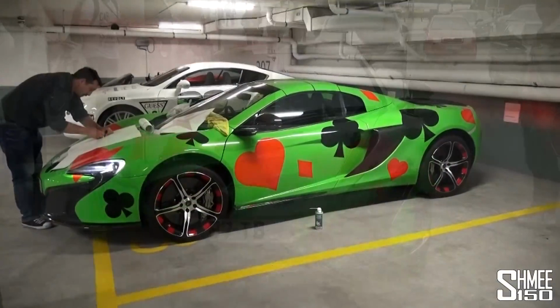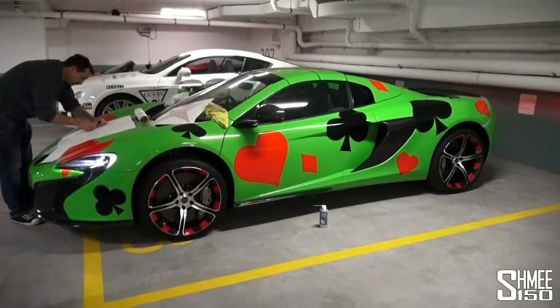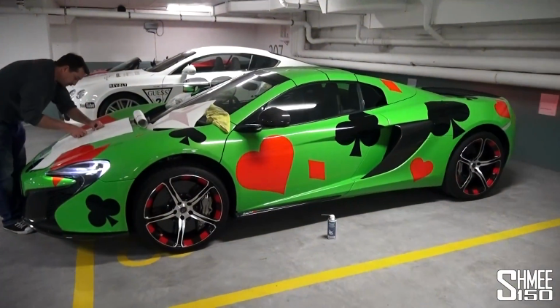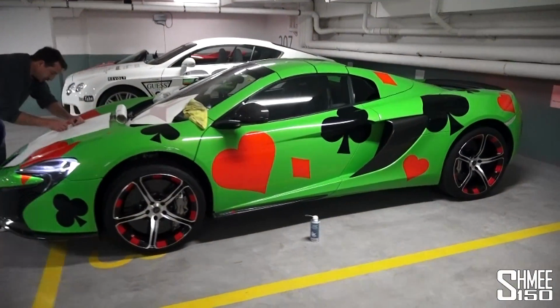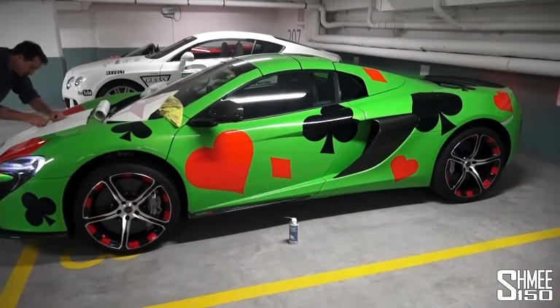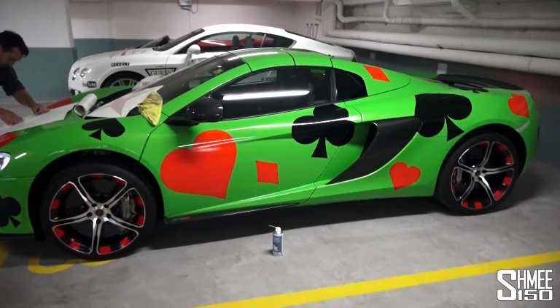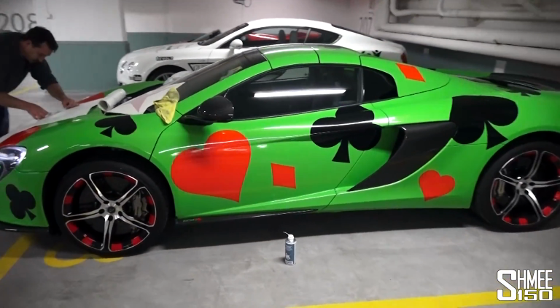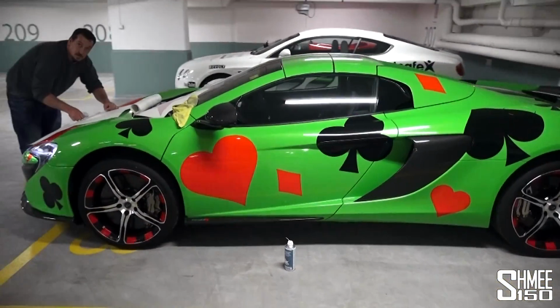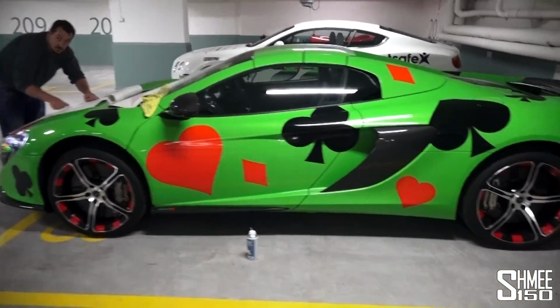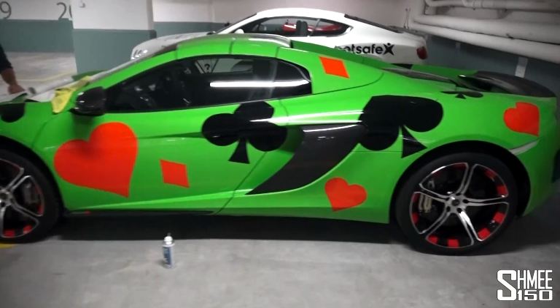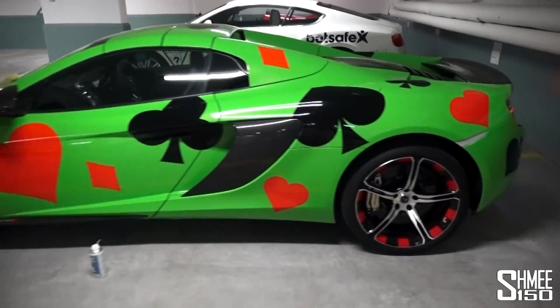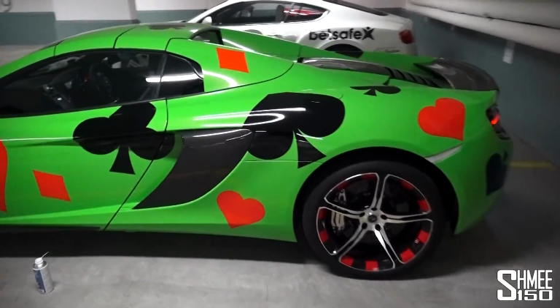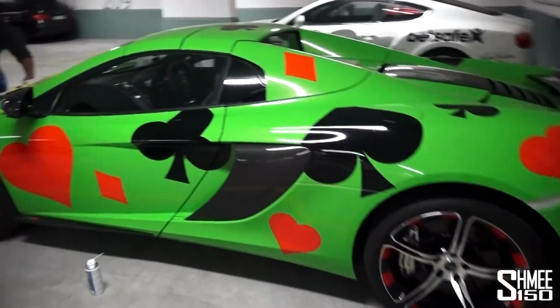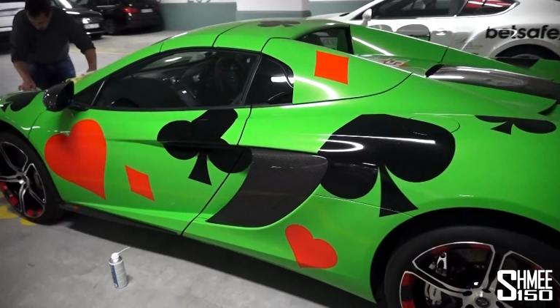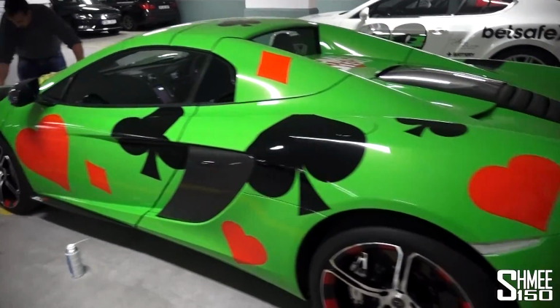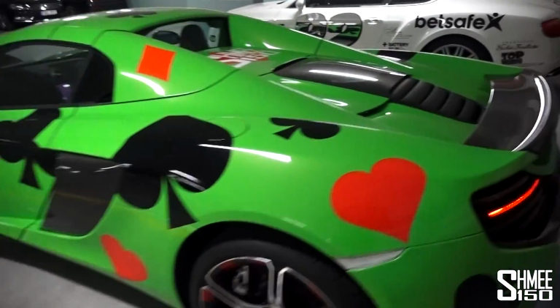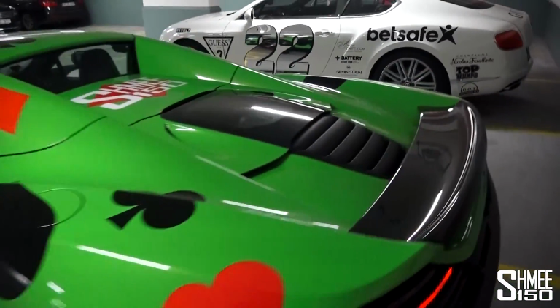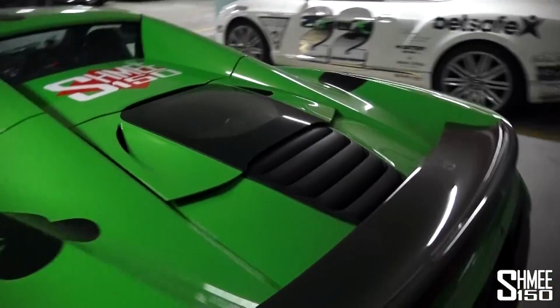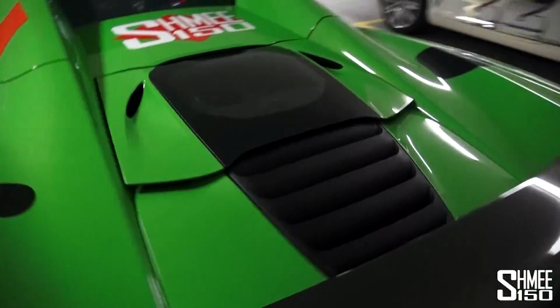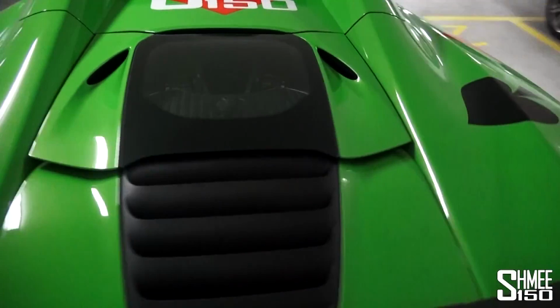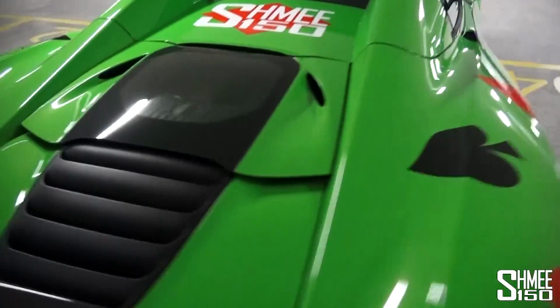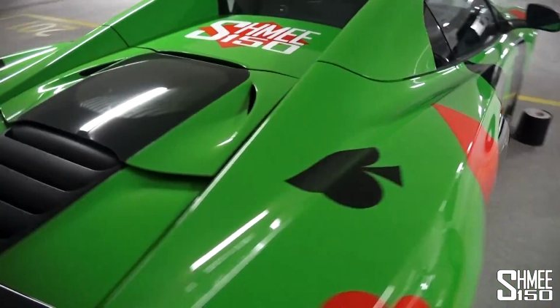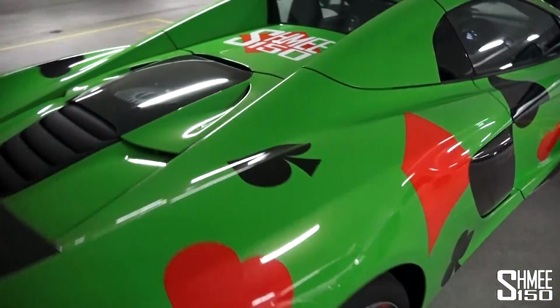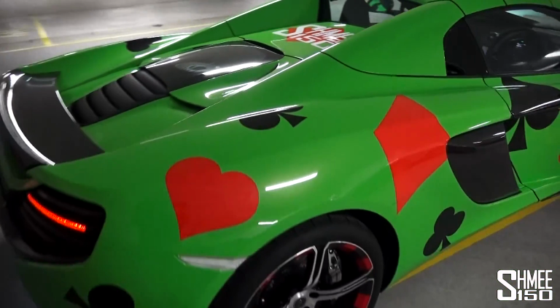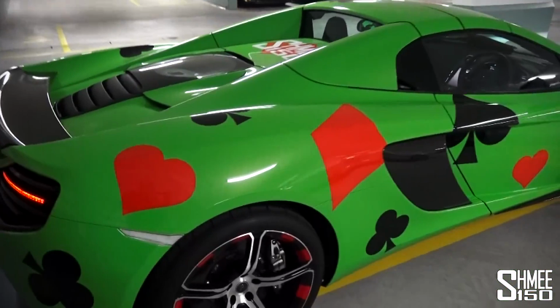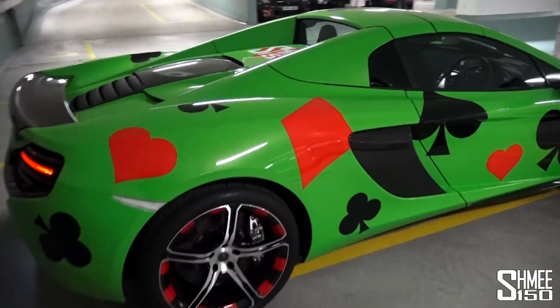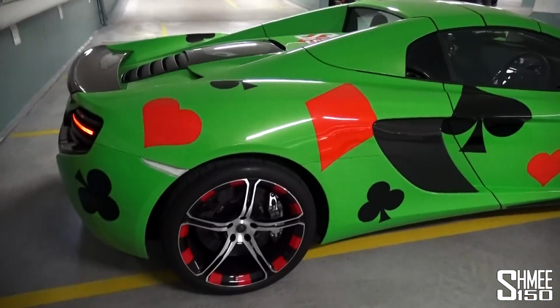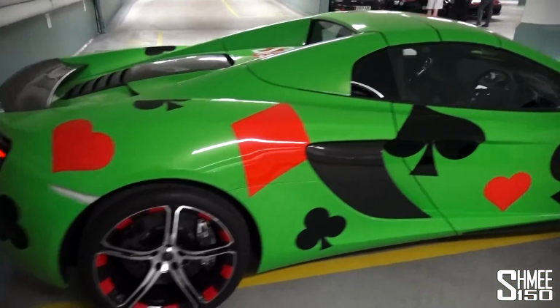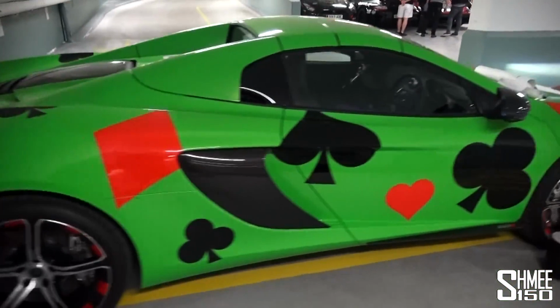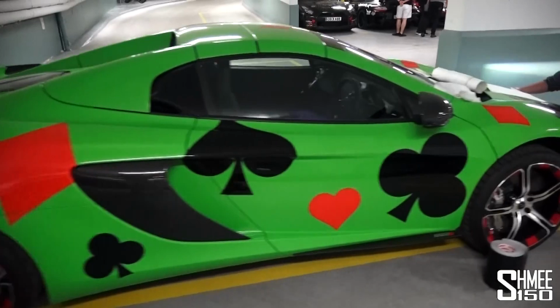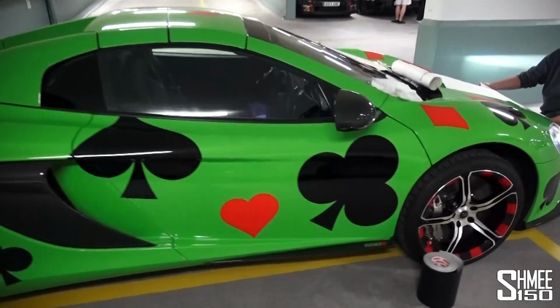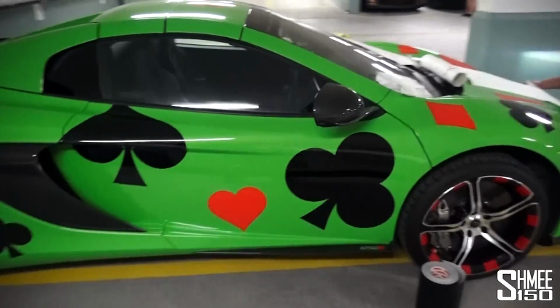Straight down into the garage and the stickers are going on — the Gumball Rally sticker set numbers. We're Team 111 with McLaren, Team 112 with the Bentley. So we're going to sticker up the cars here, which is all done by Raccoon underneath the hotel. It's awesome having the car back.